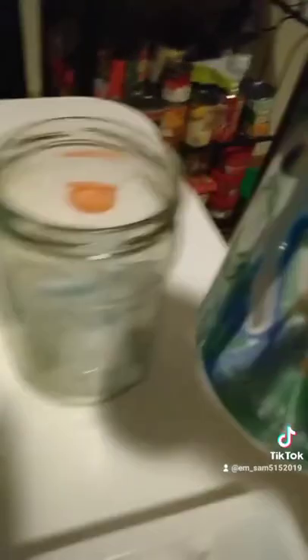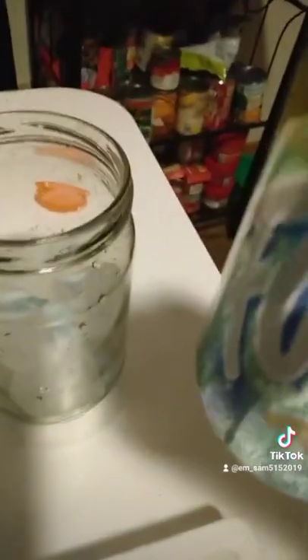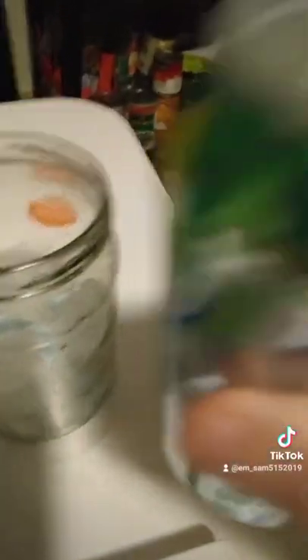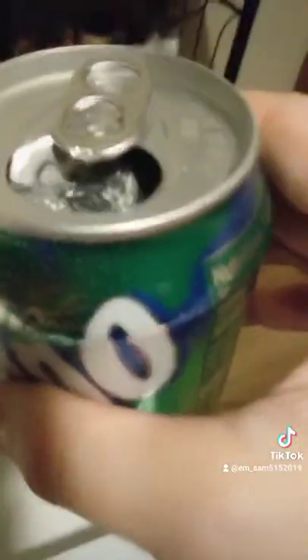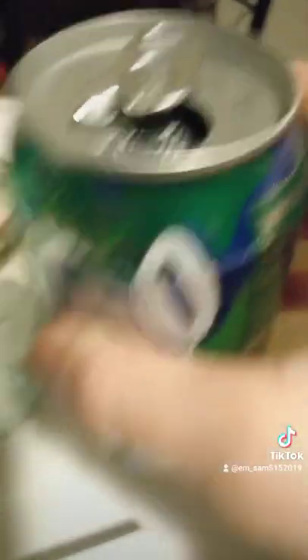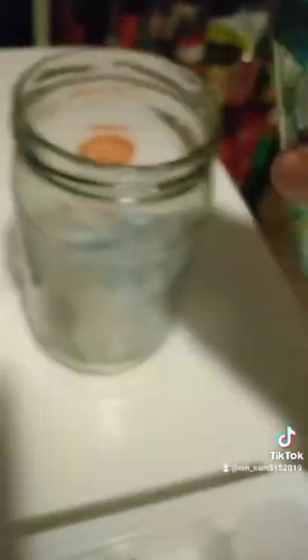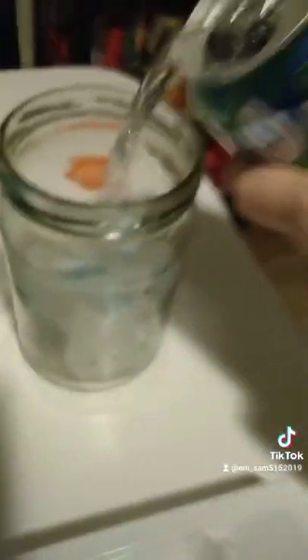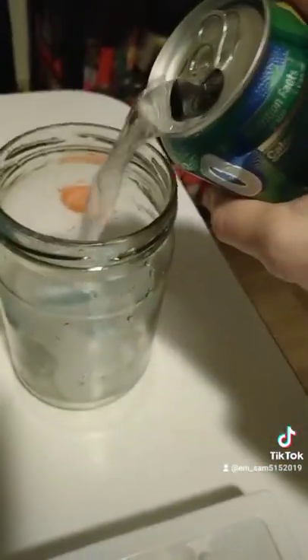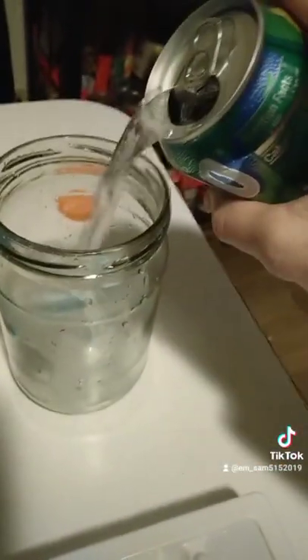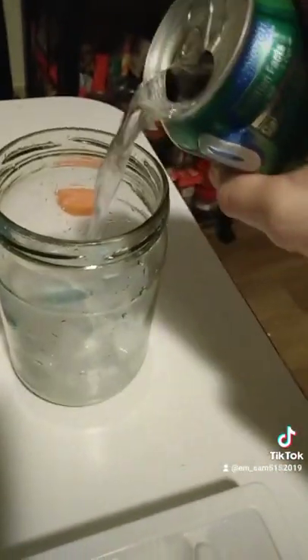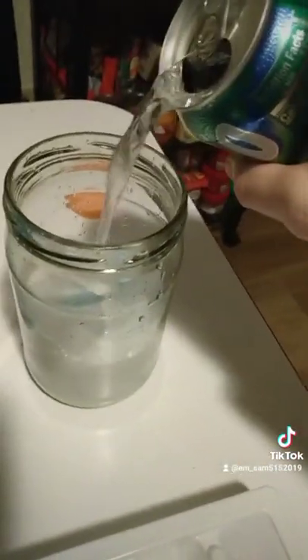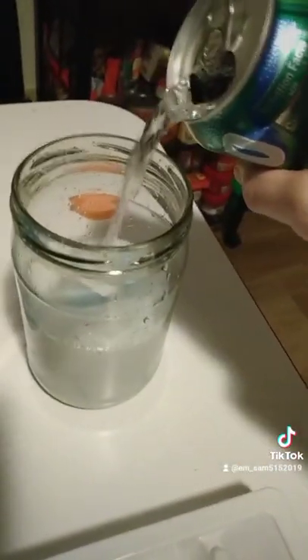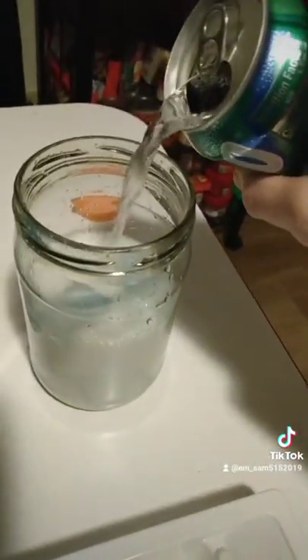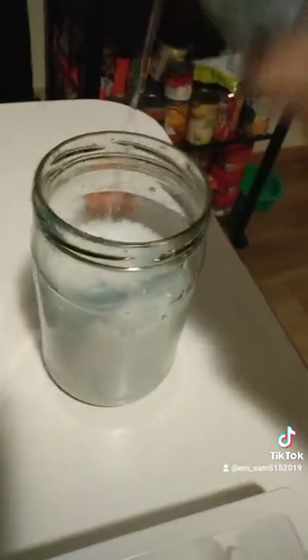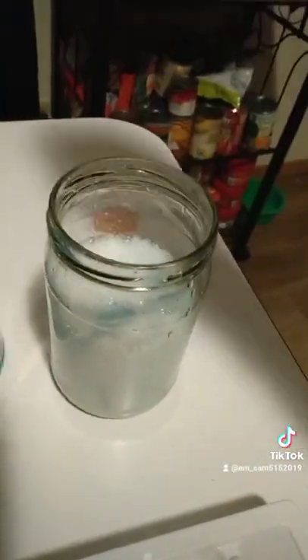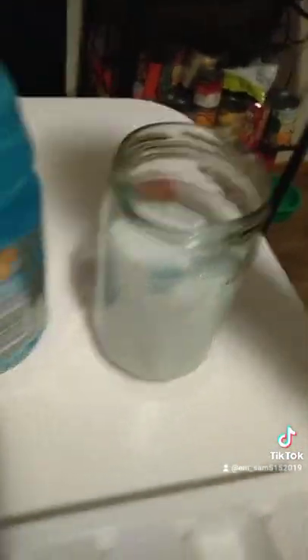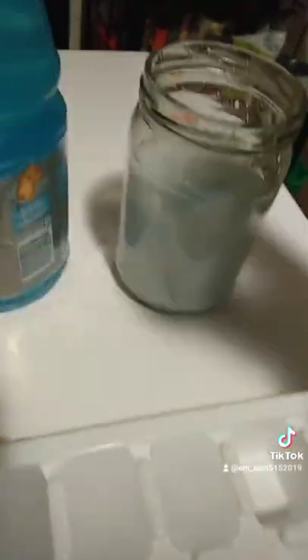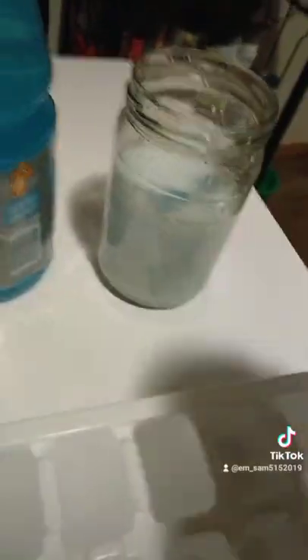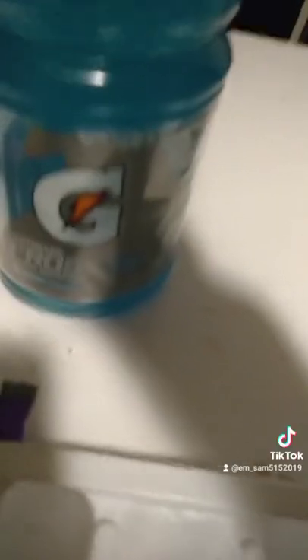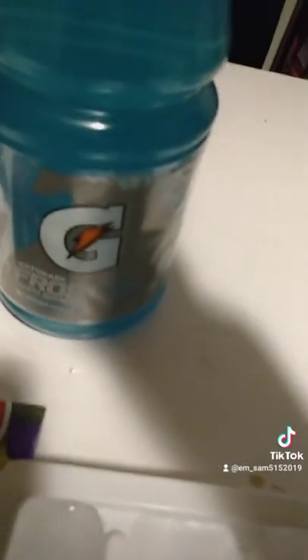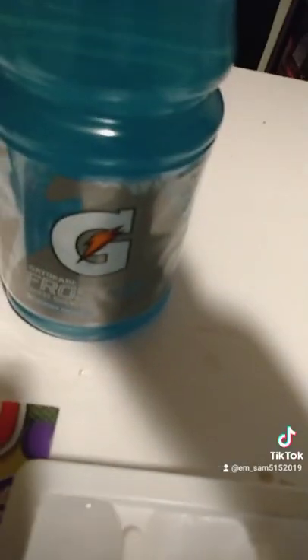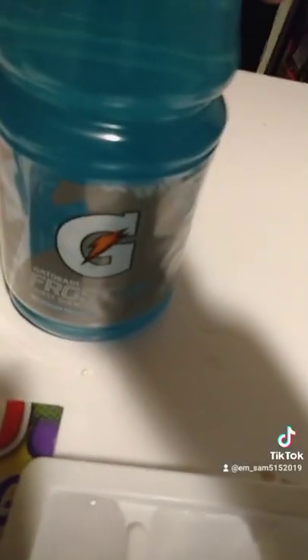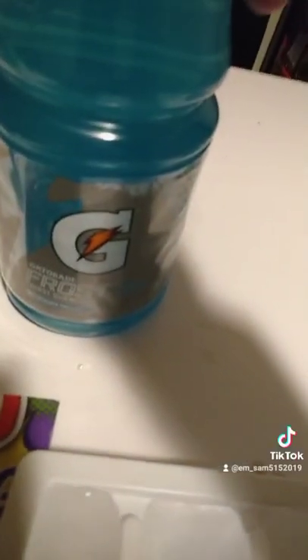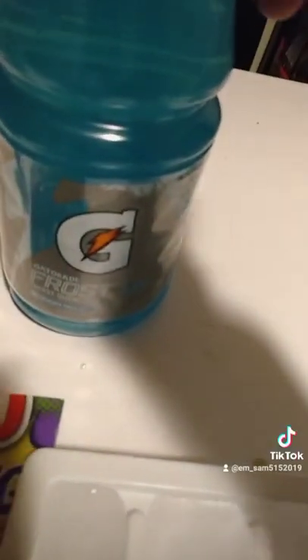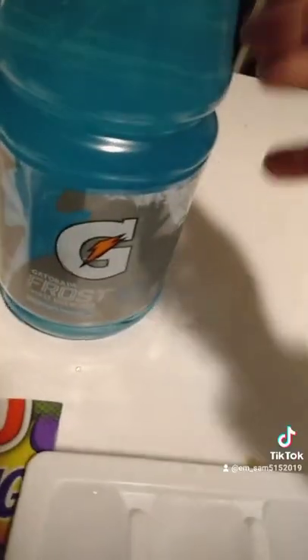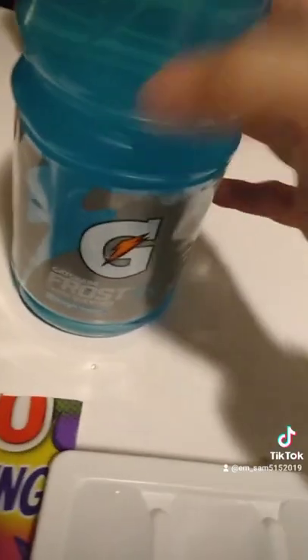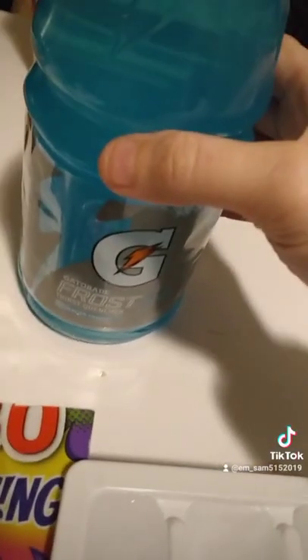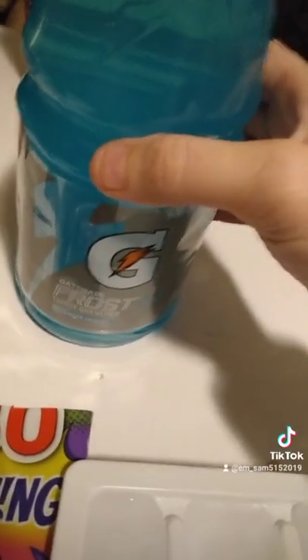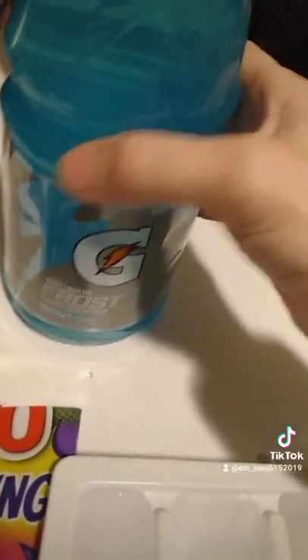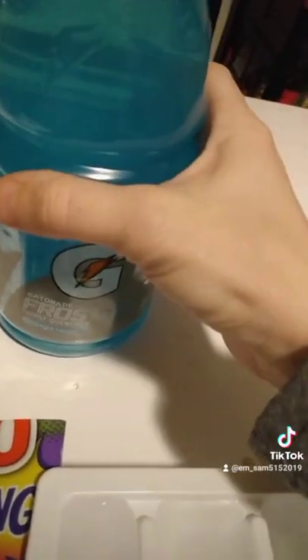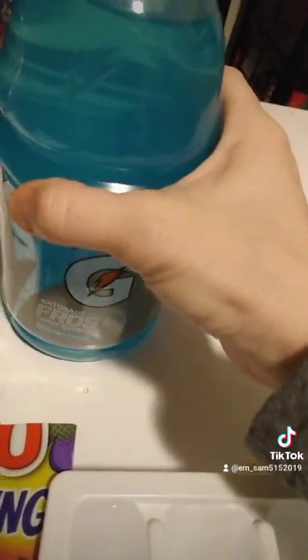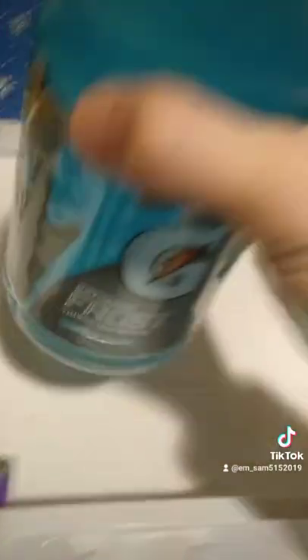Sprite. Here you go. Half. Get a red frost — Glossier freeze. Half.